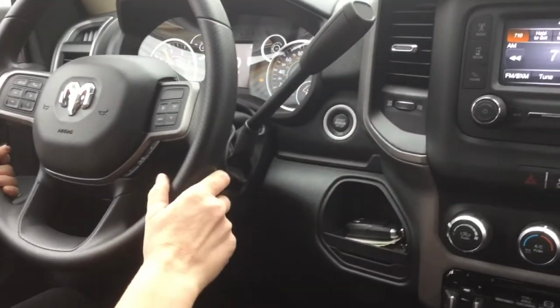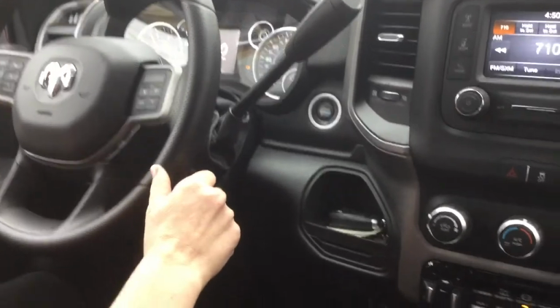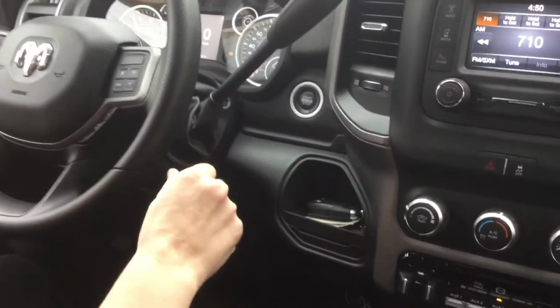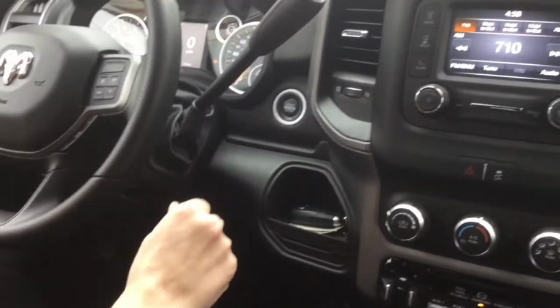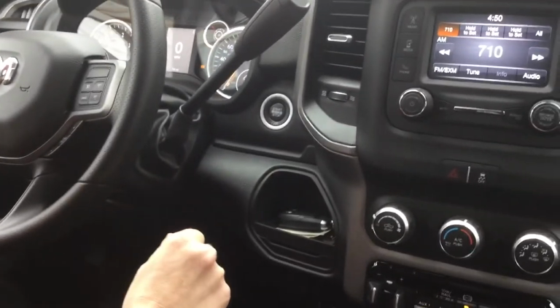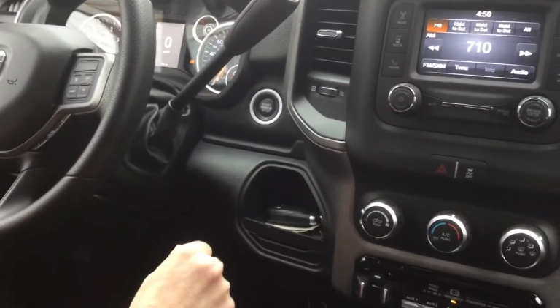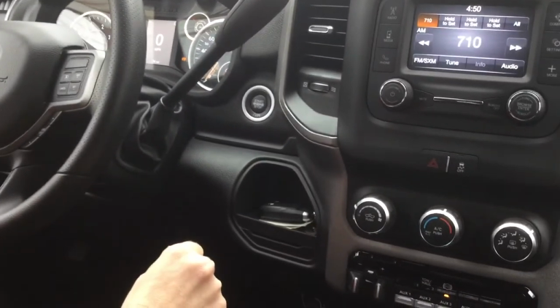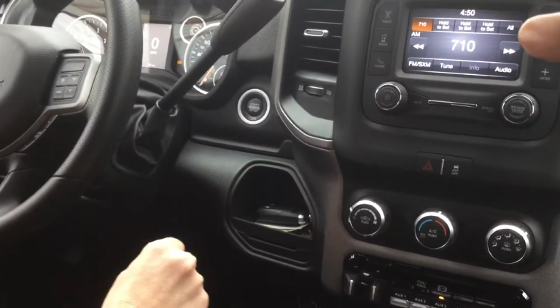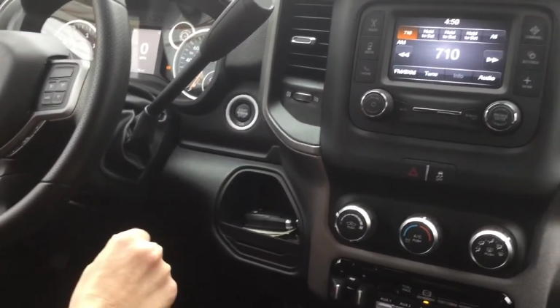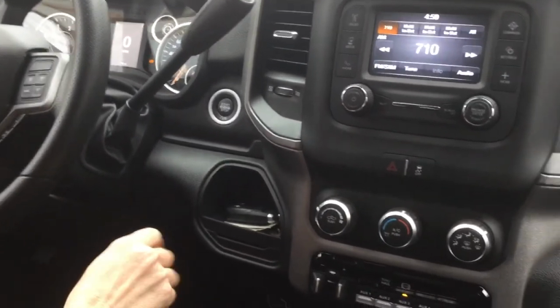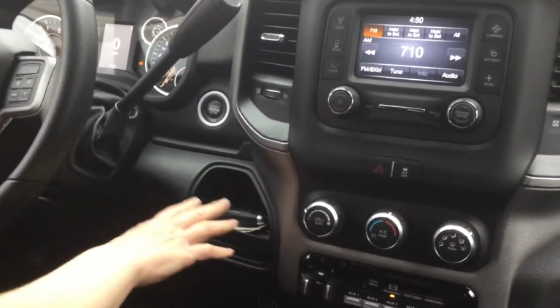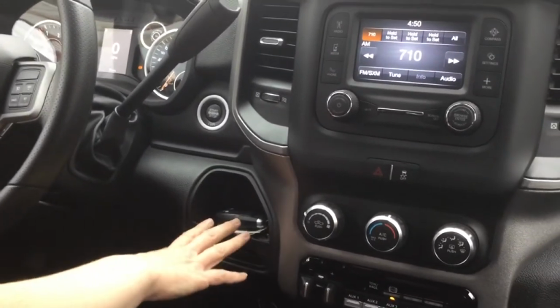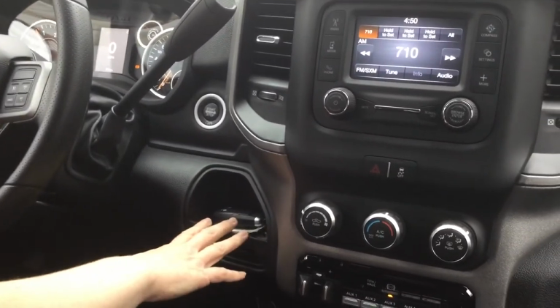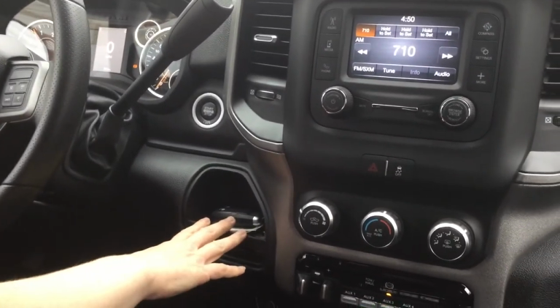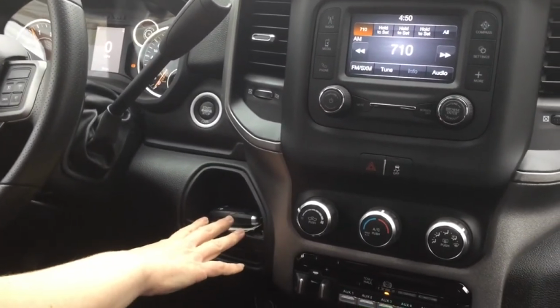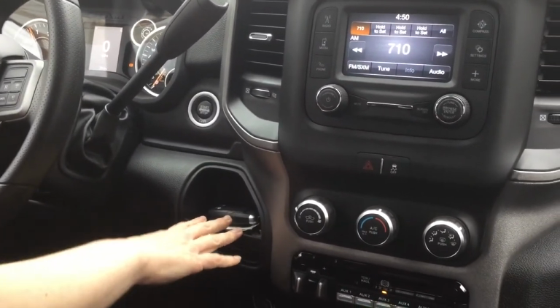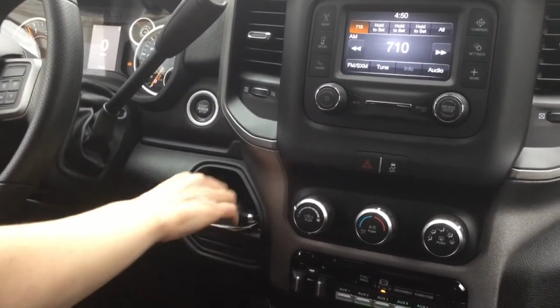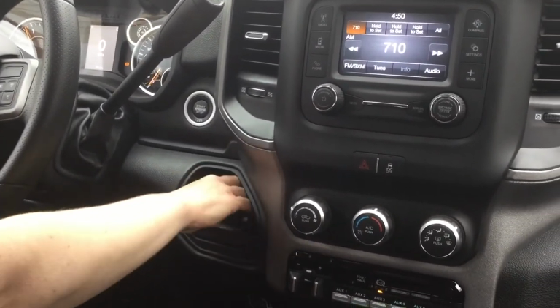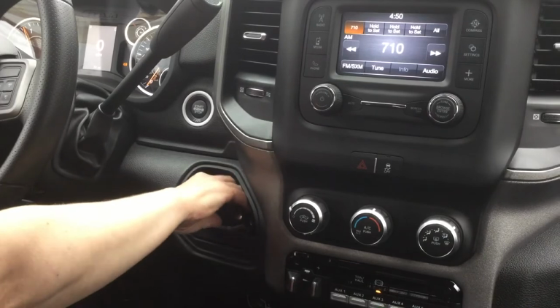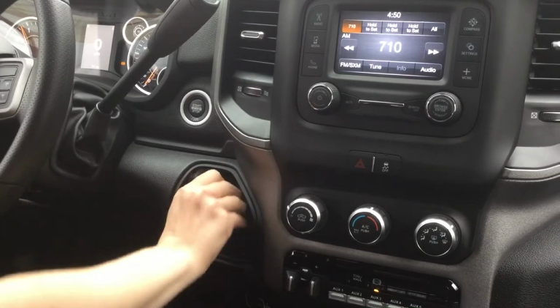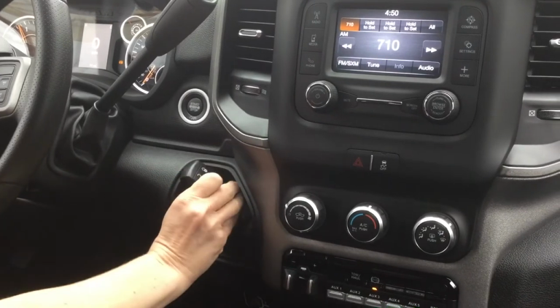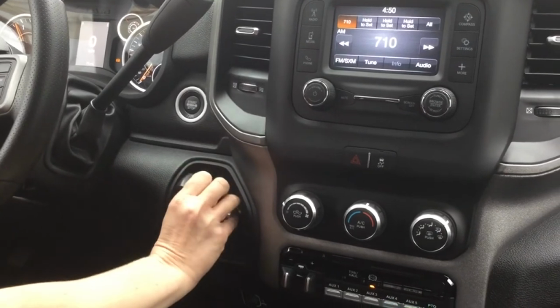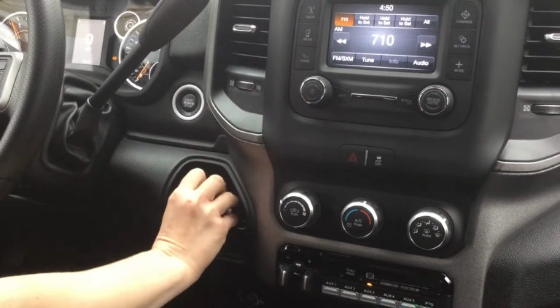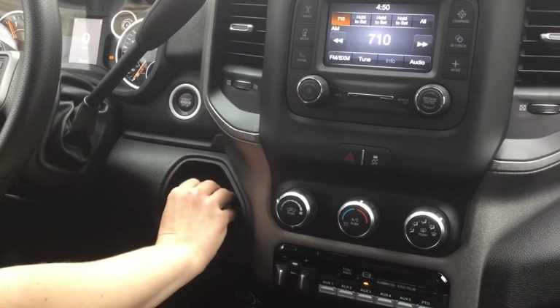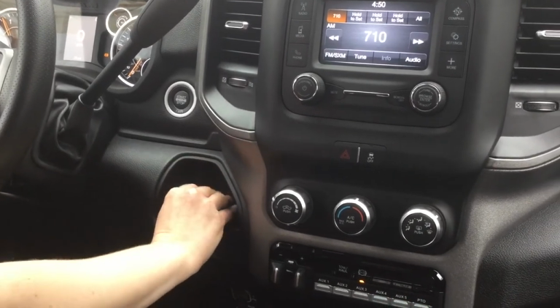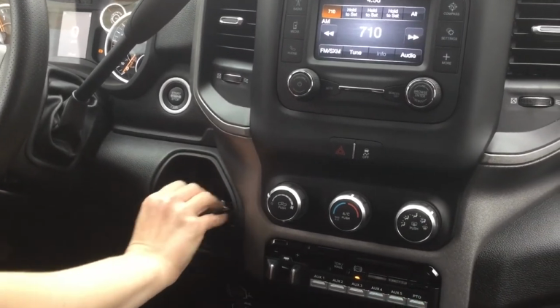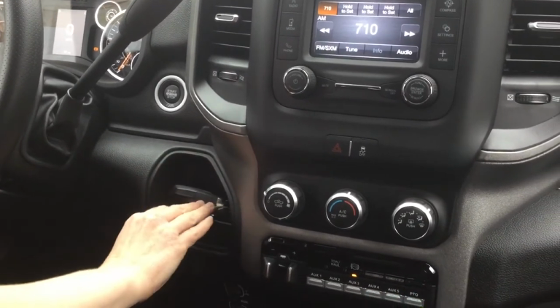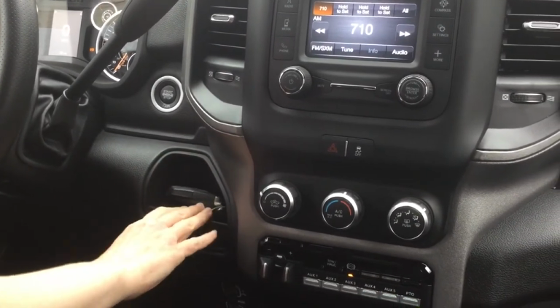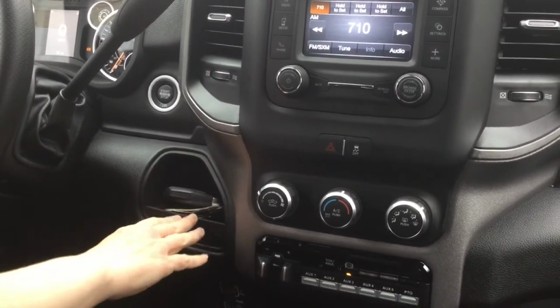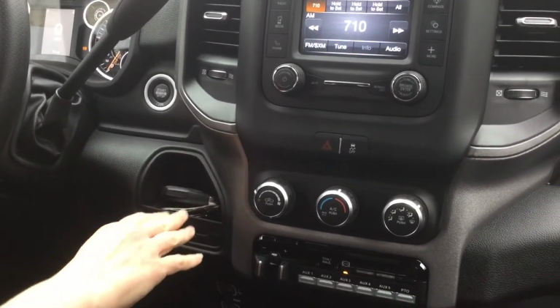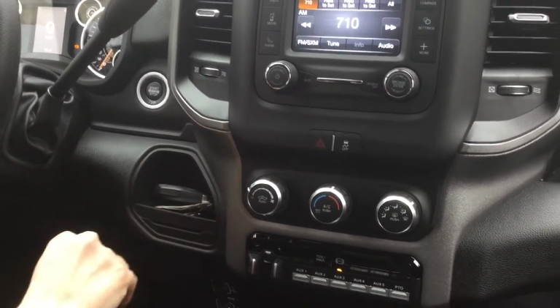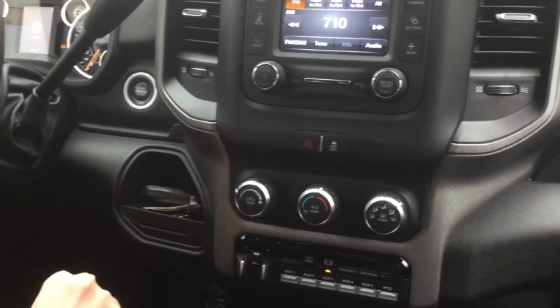As you come over, you have great storage, and with your key it is a push button start, making it easy for you to get your truck going in the morning.